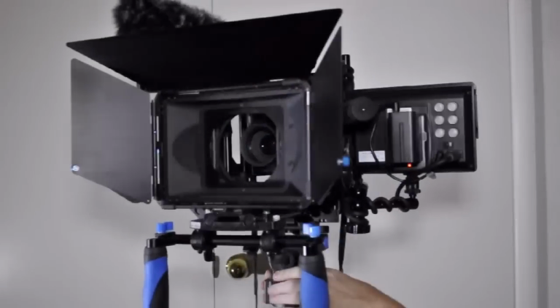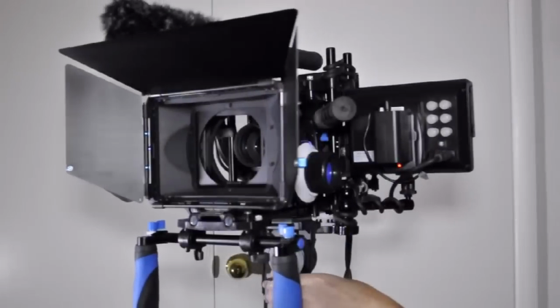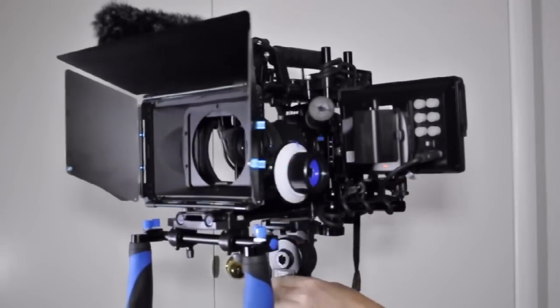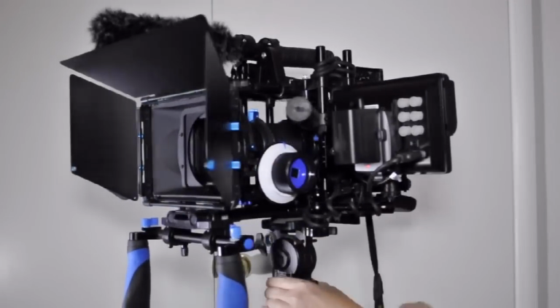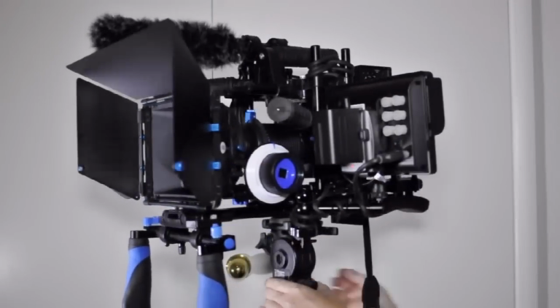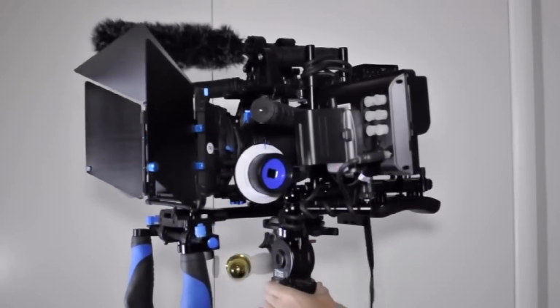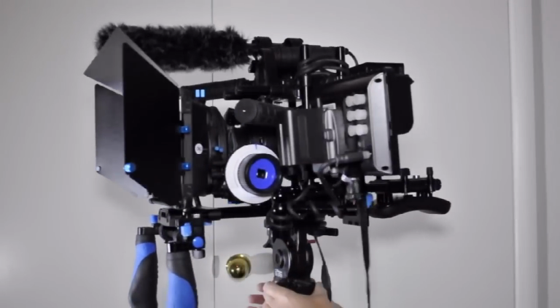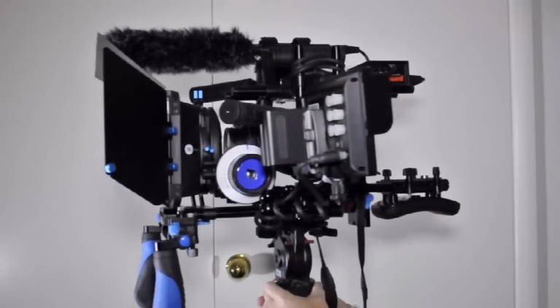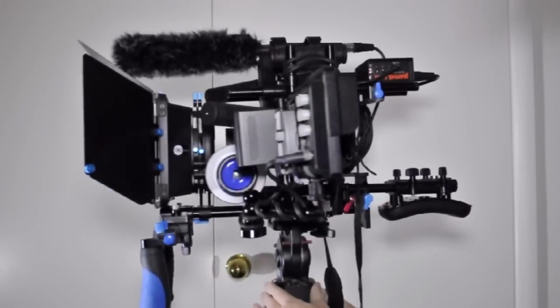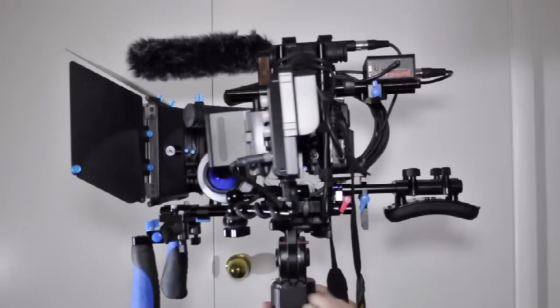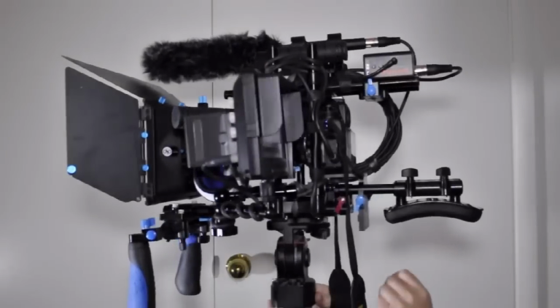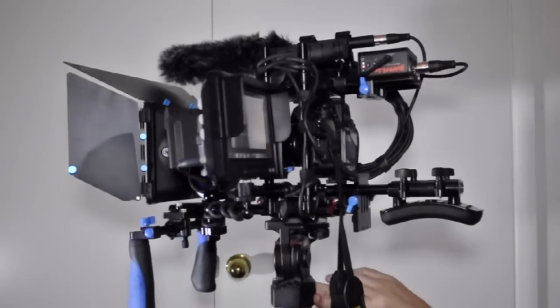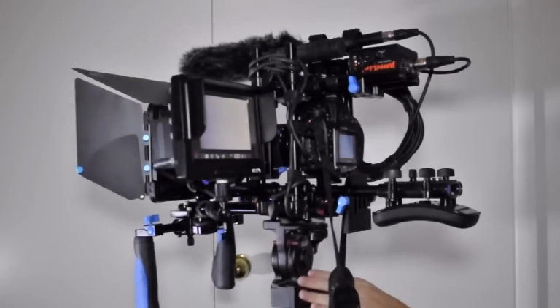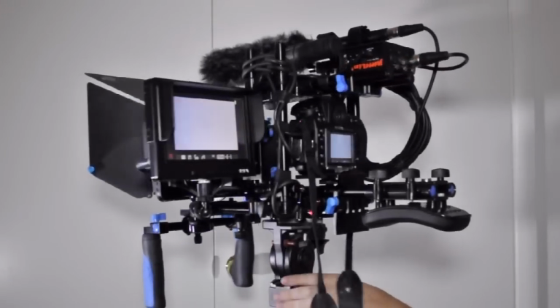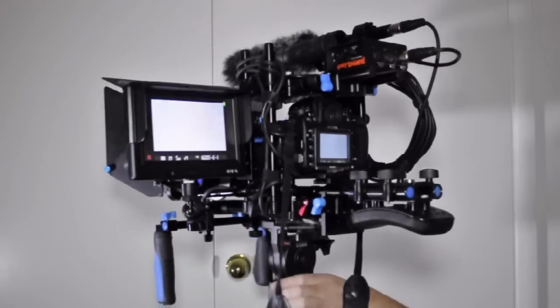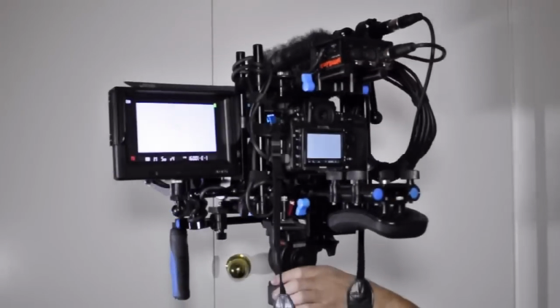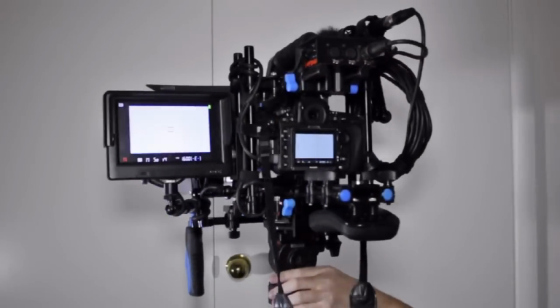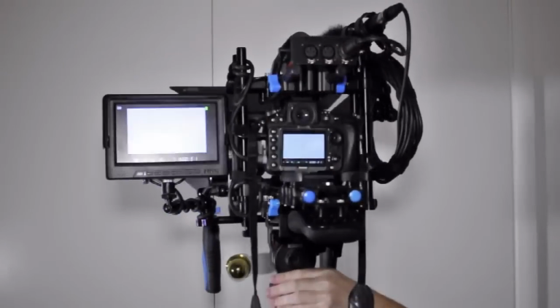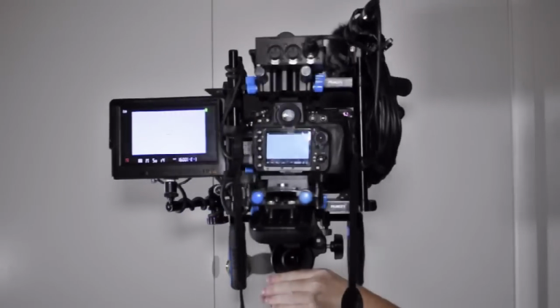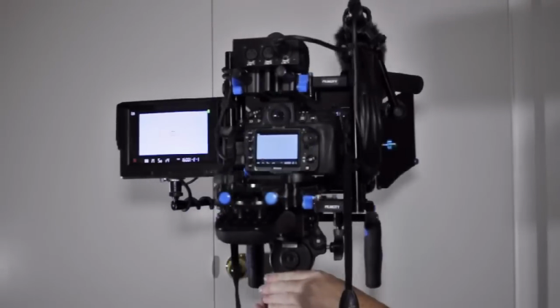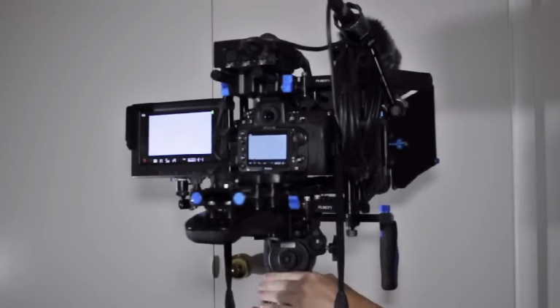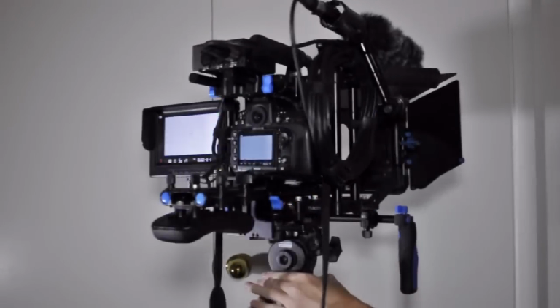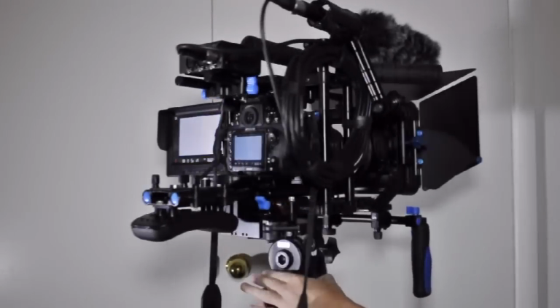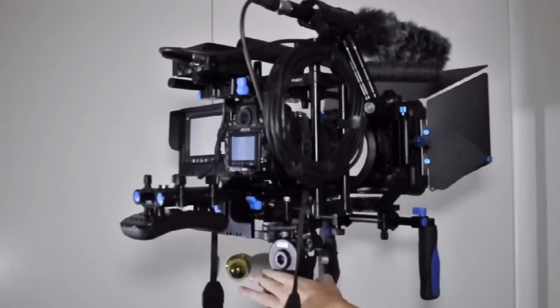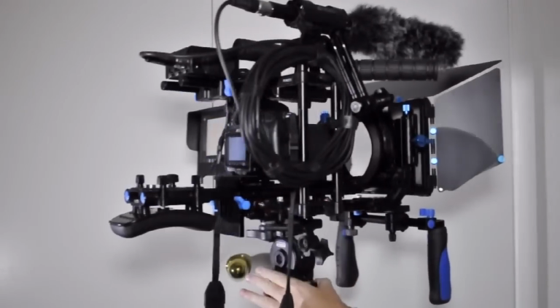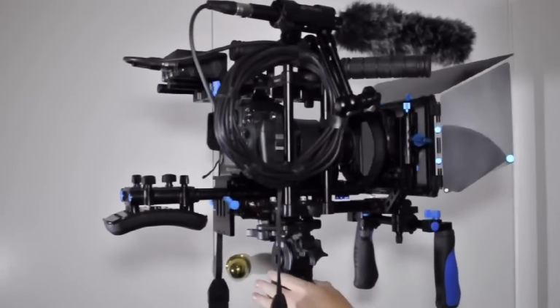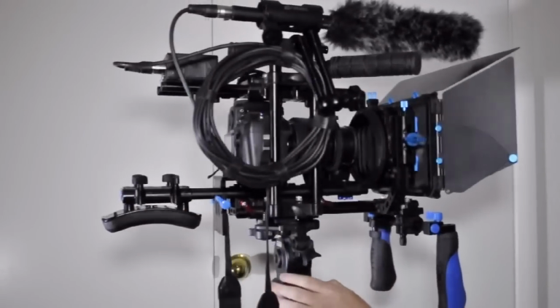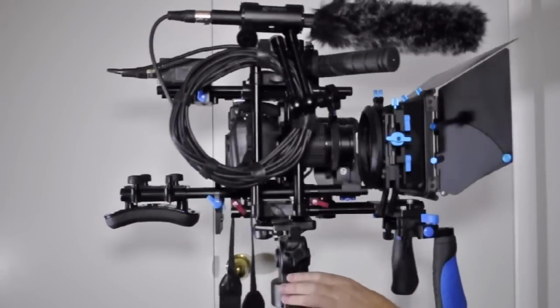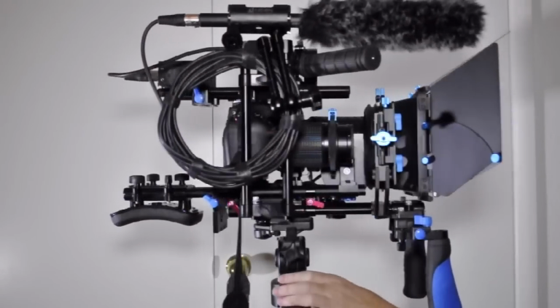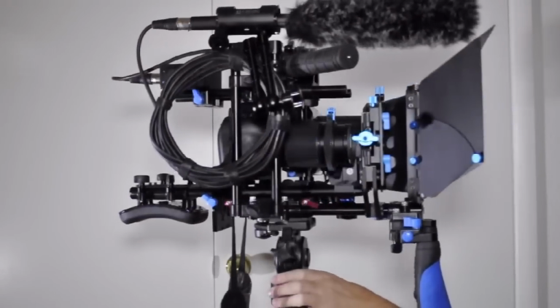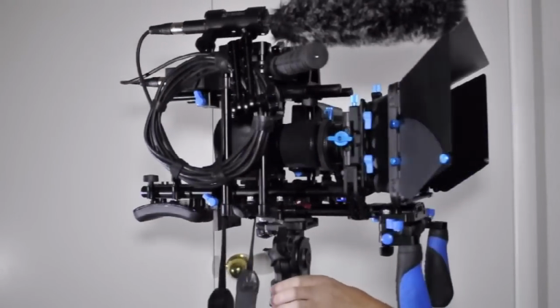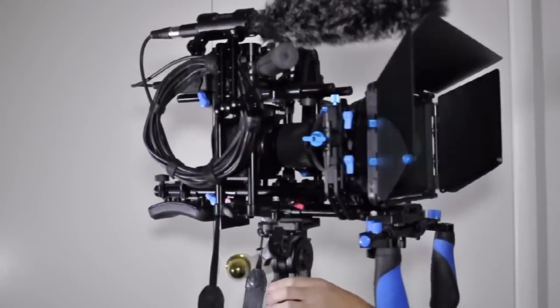Like the video if you like the rig setup, and feel free to contact me if you have any questions about building your own rig for multiple, less expensive sets. Happy filming!